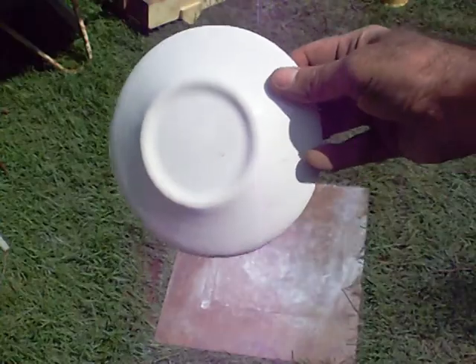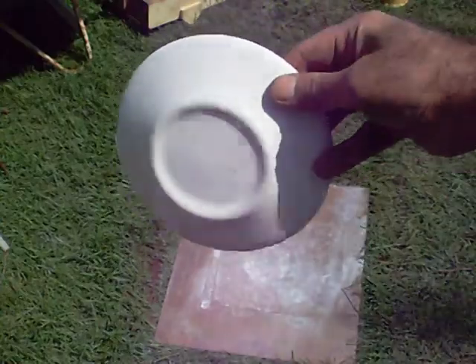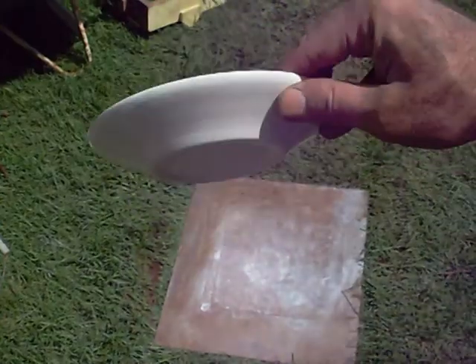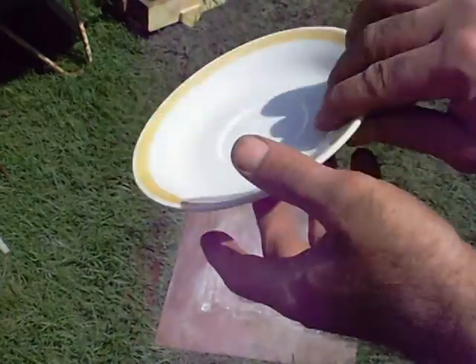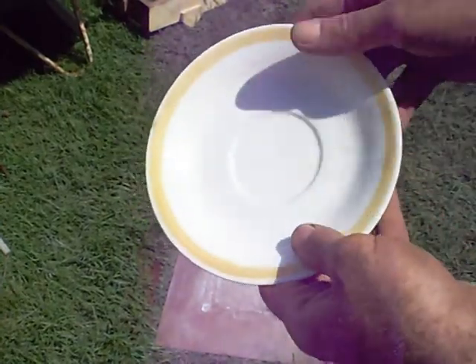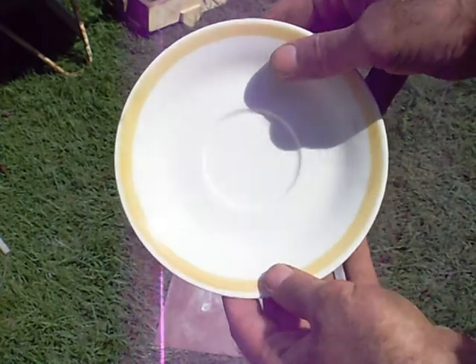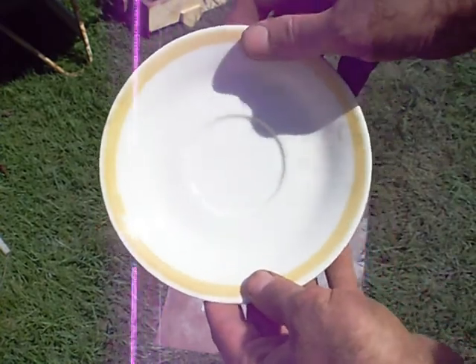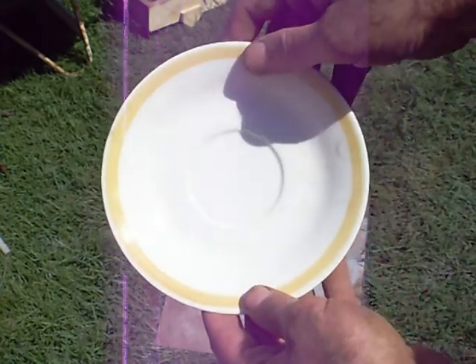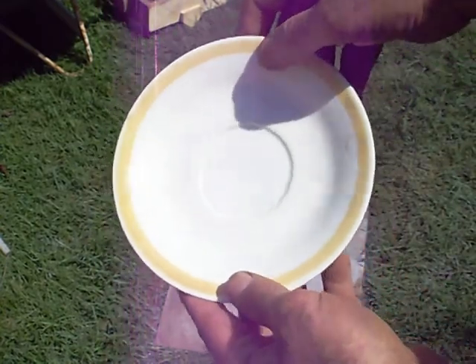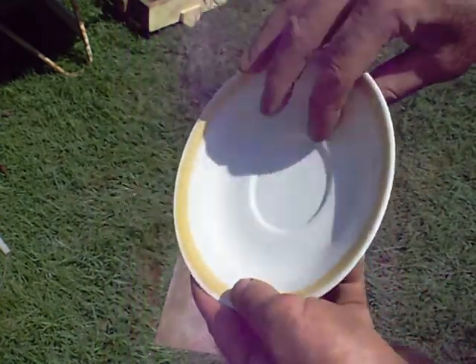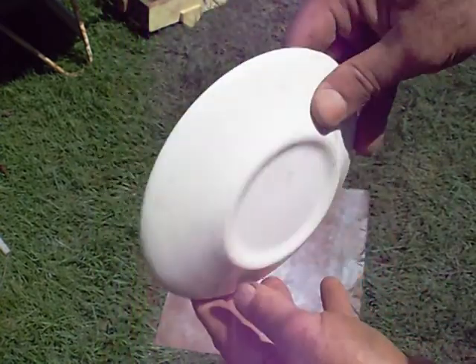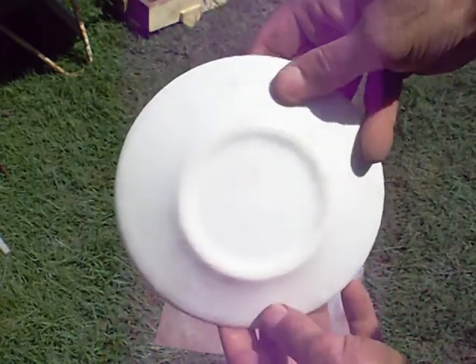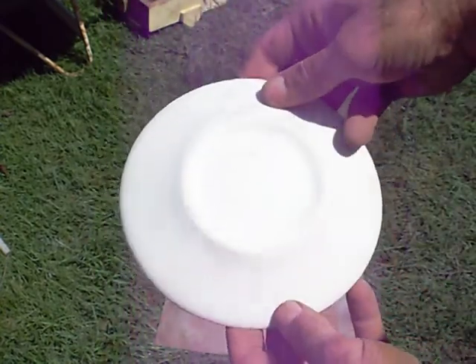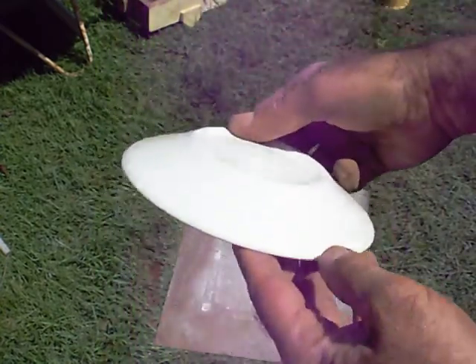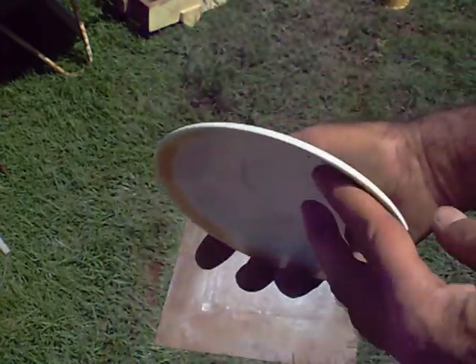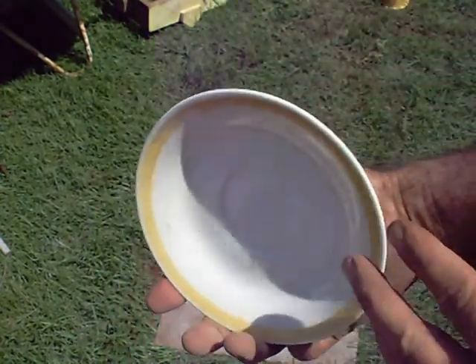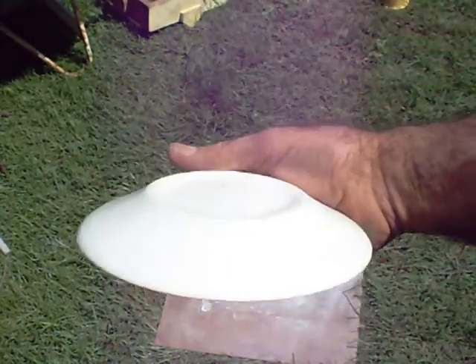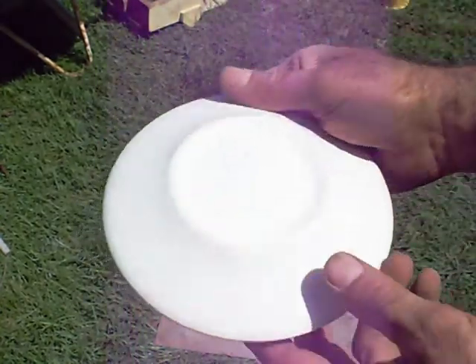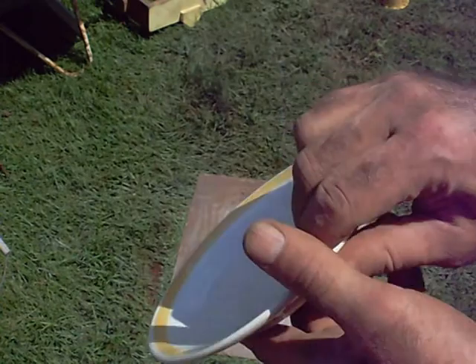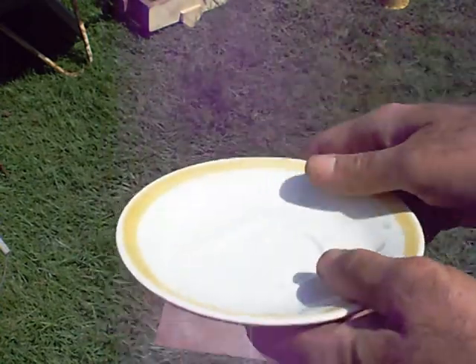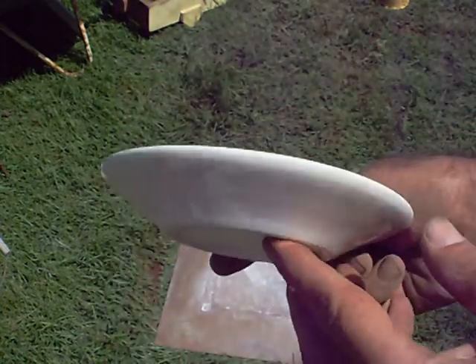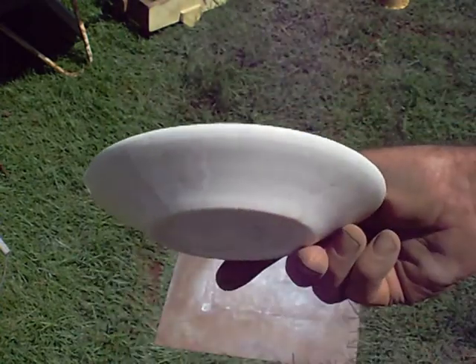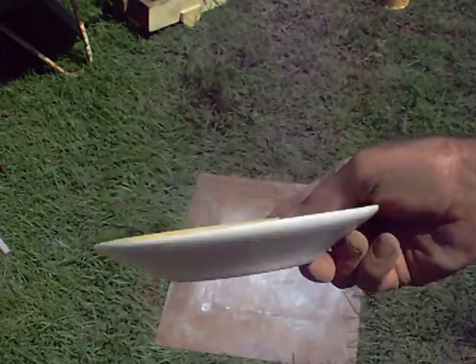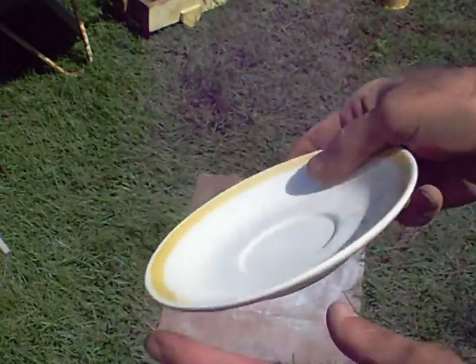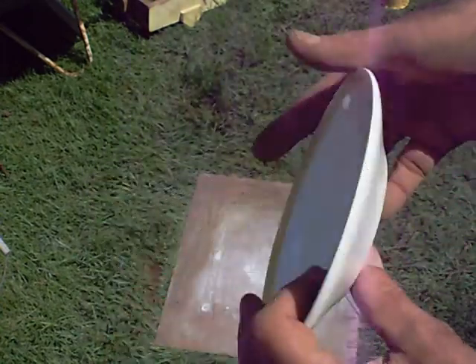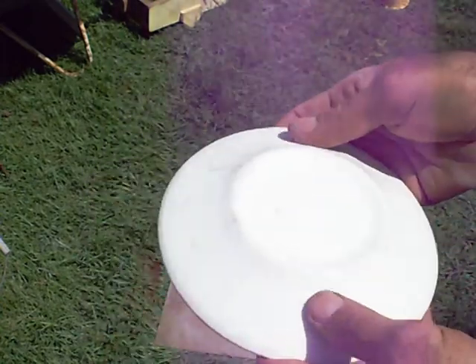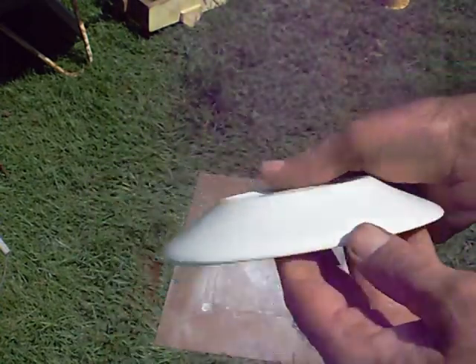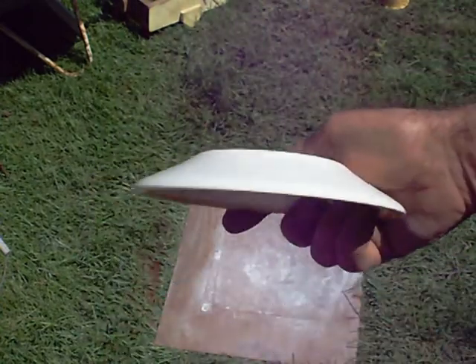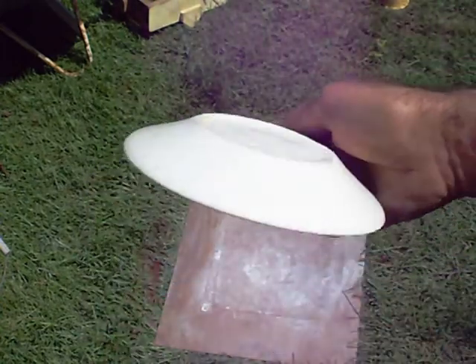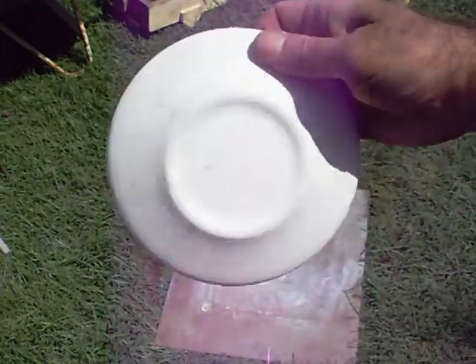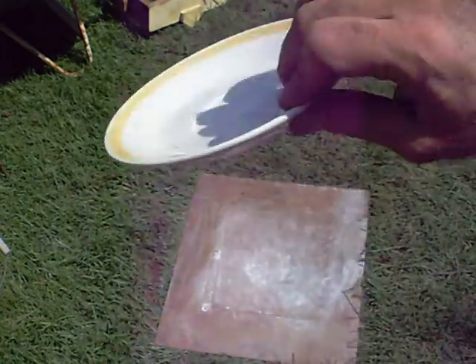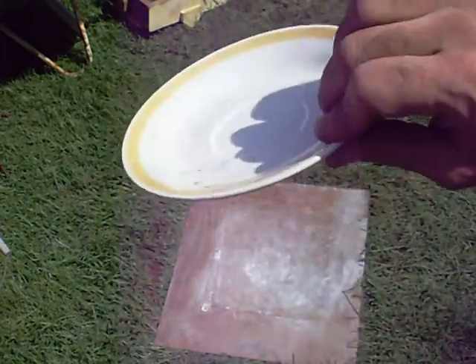I'm going to try something with a little less depth, a little easier to pull out of the sand. The sand is too wet and it will take a while to dry, so just as a demo, I'm going to use this.